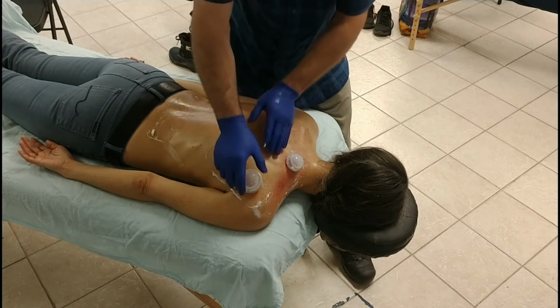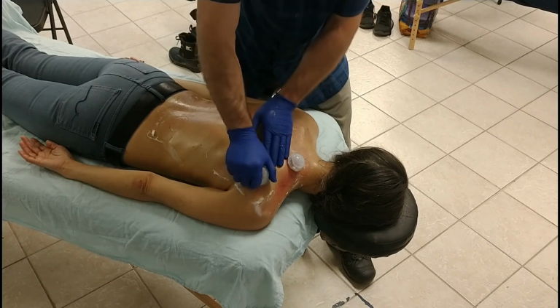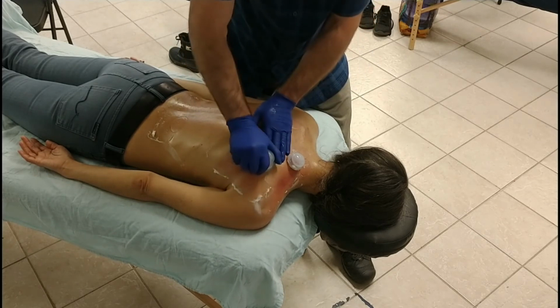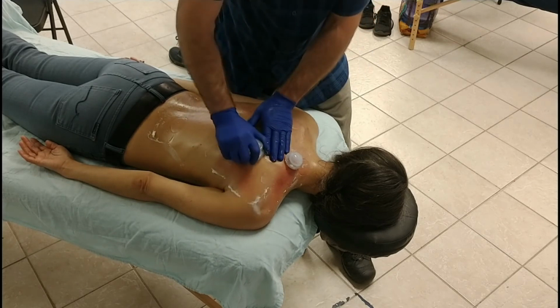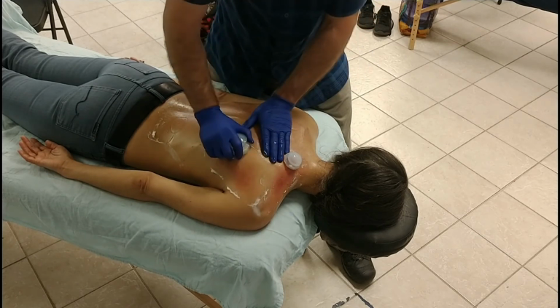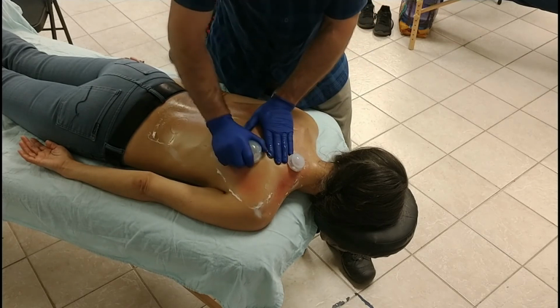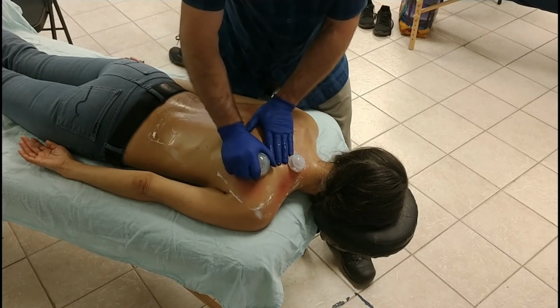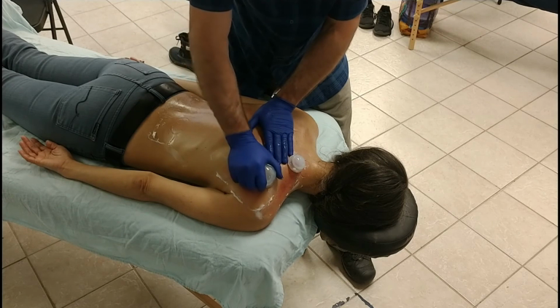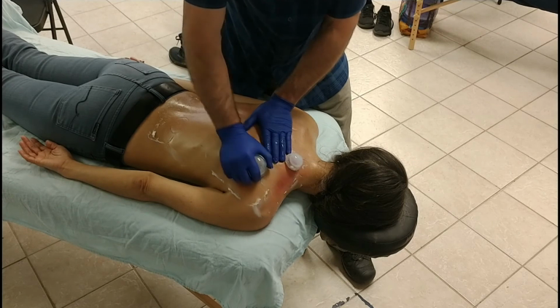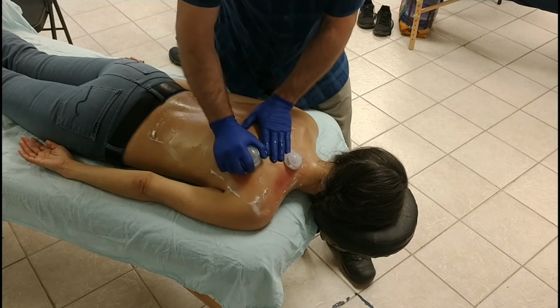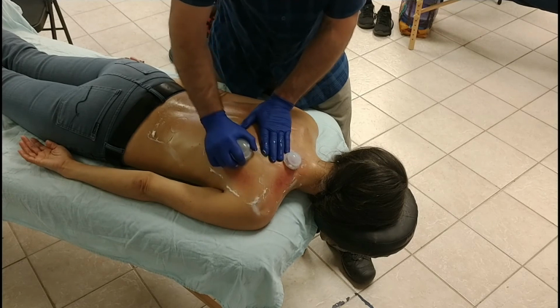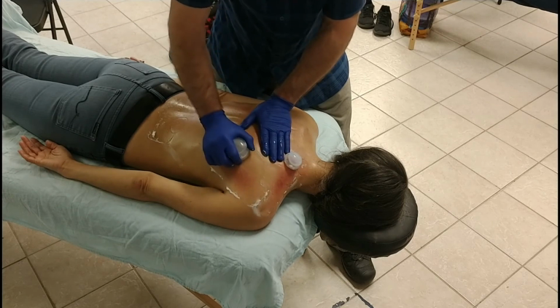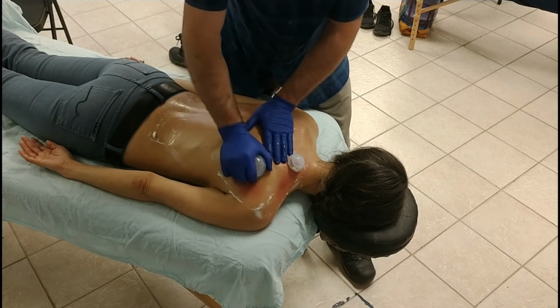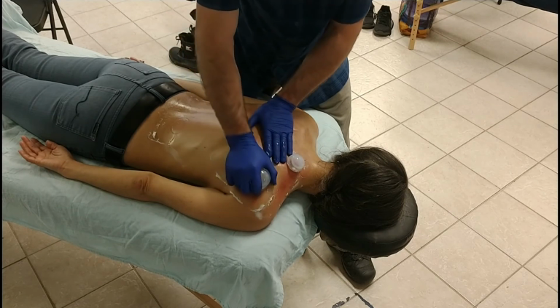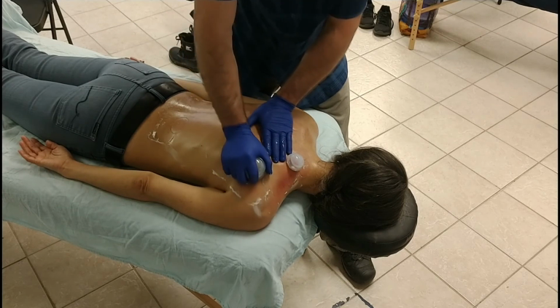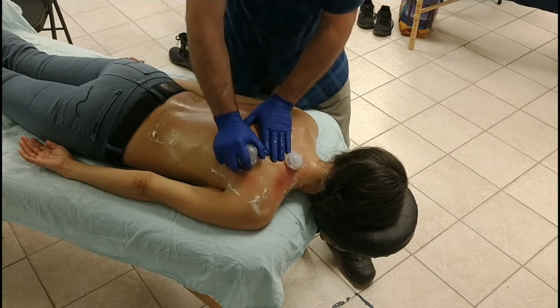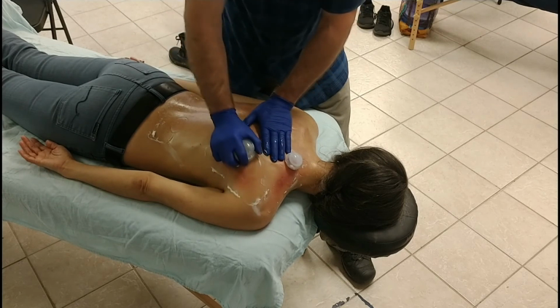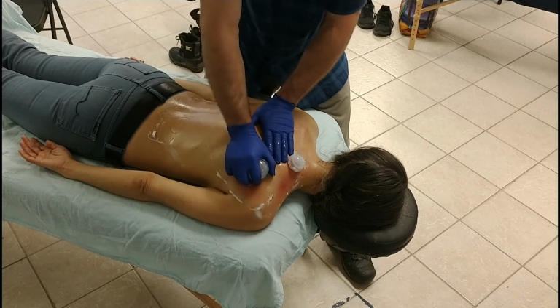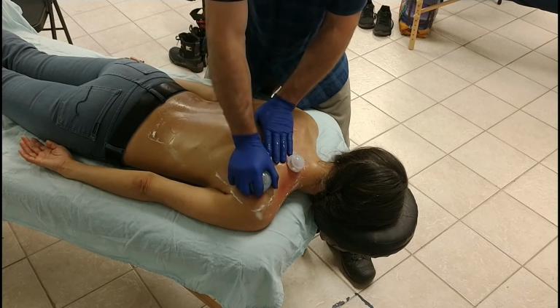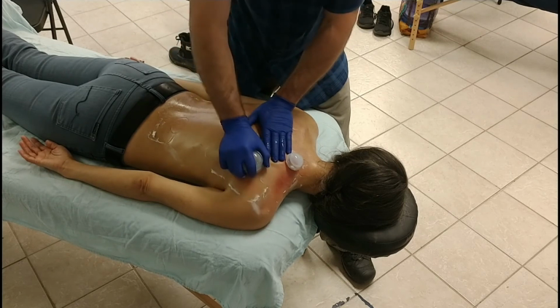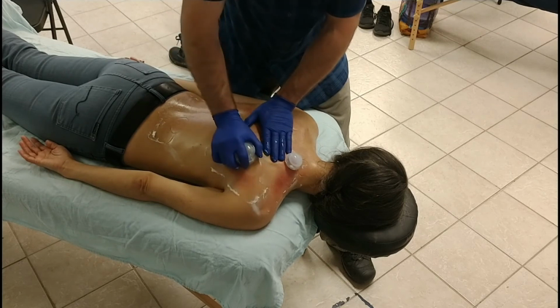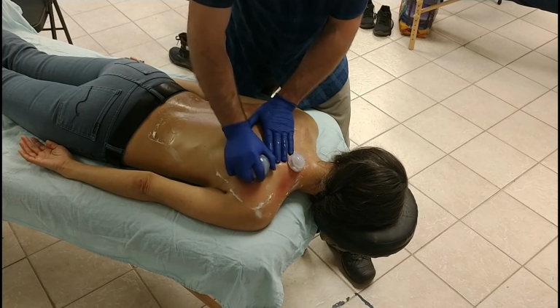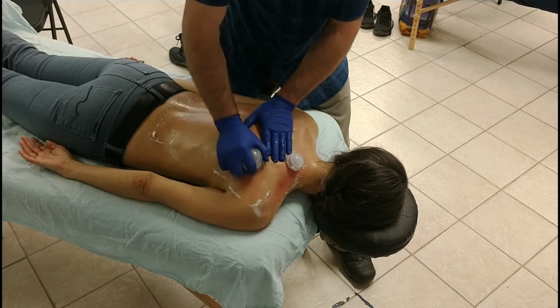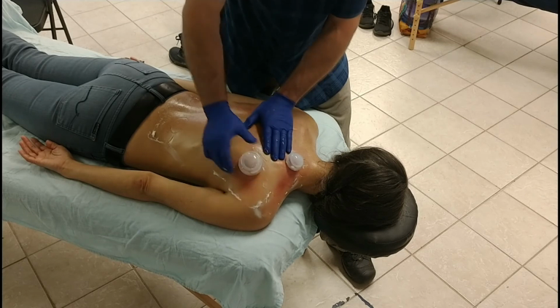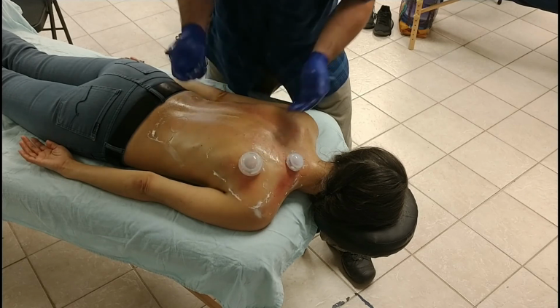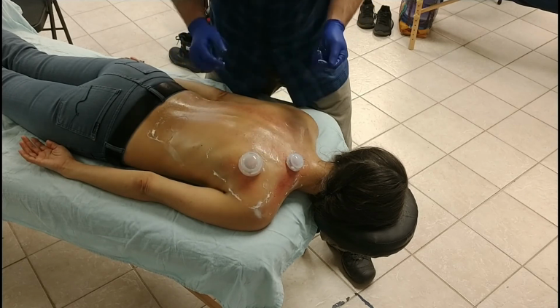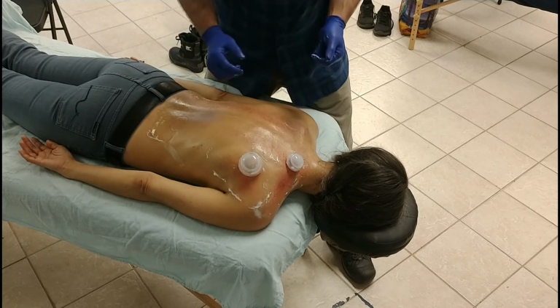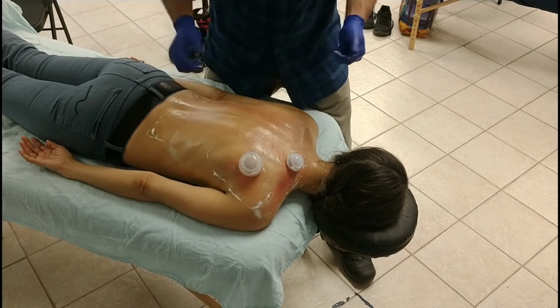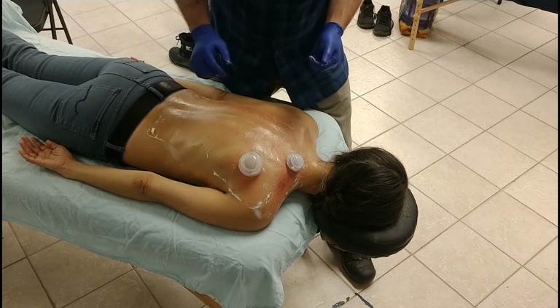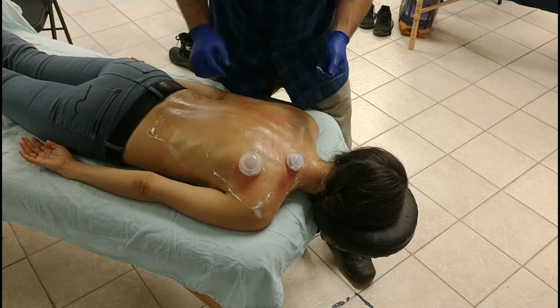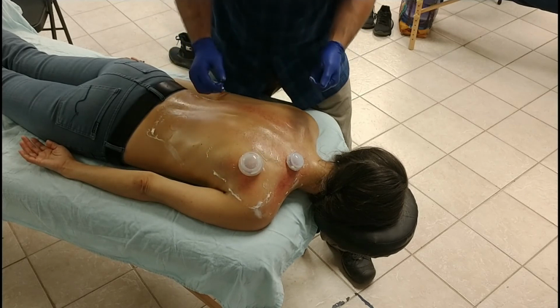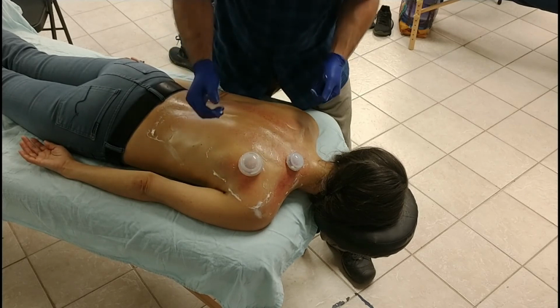Infraspinatus can certainly be worked as well right over the scapula, but it's such a small area that moving it isn't really all that required. It tends to be more of just a static spot. Does that make sense?